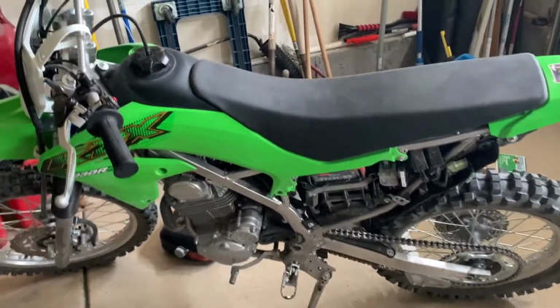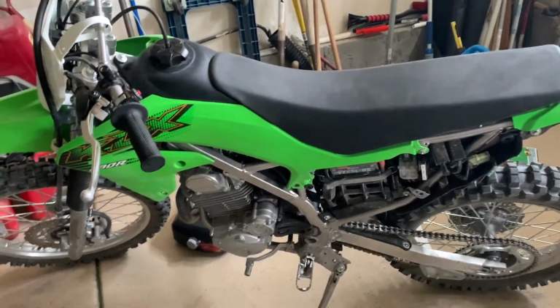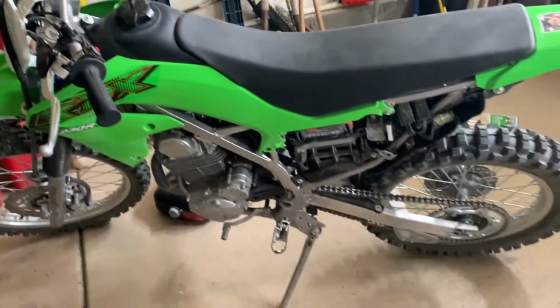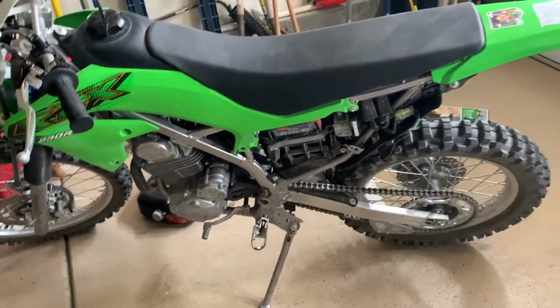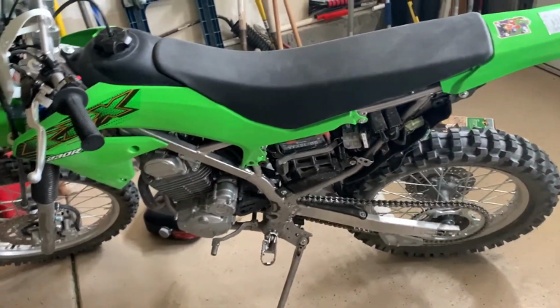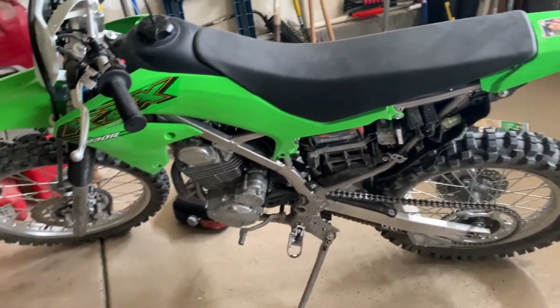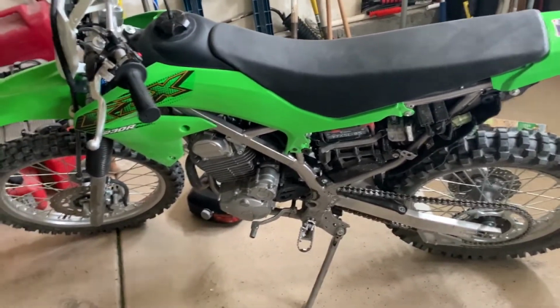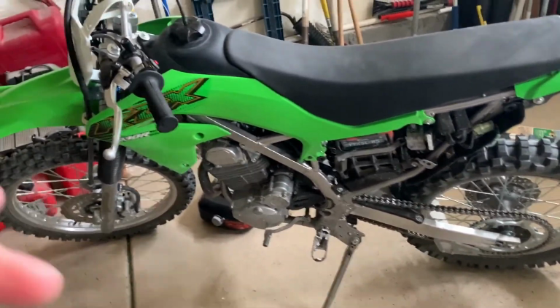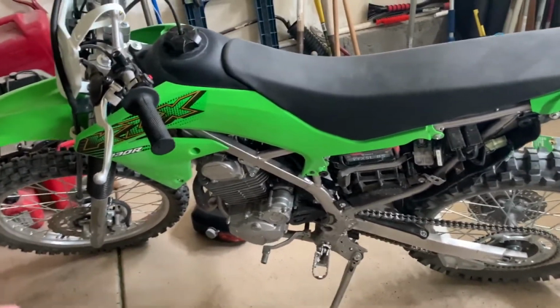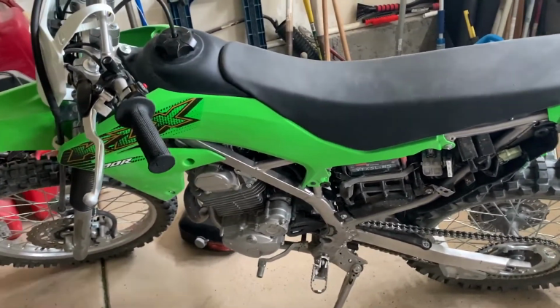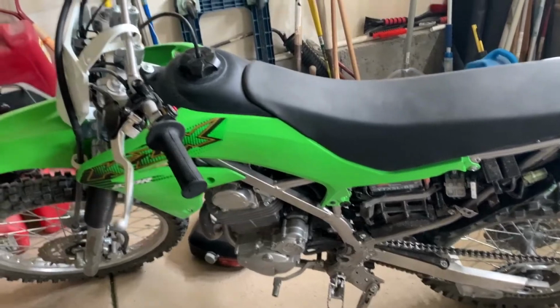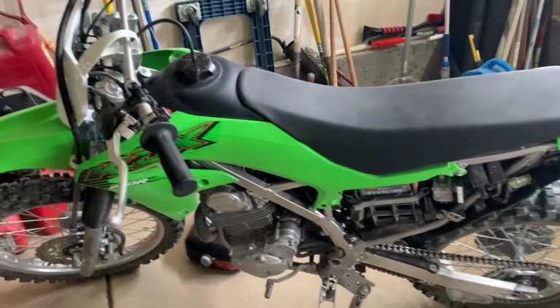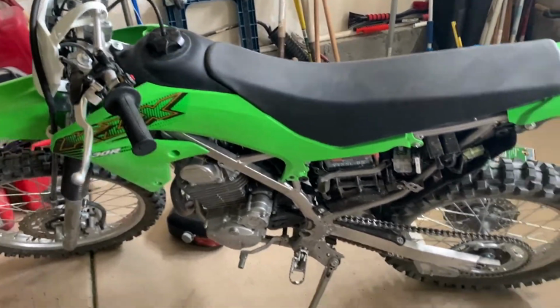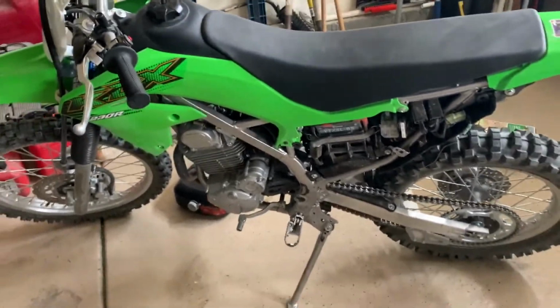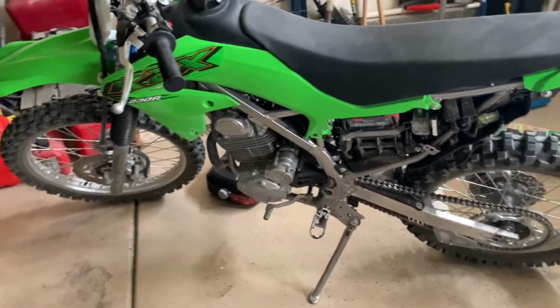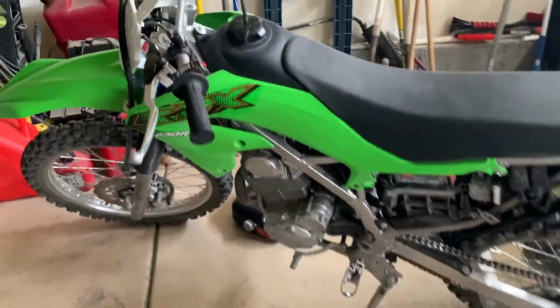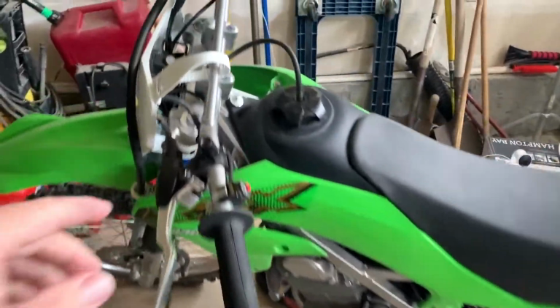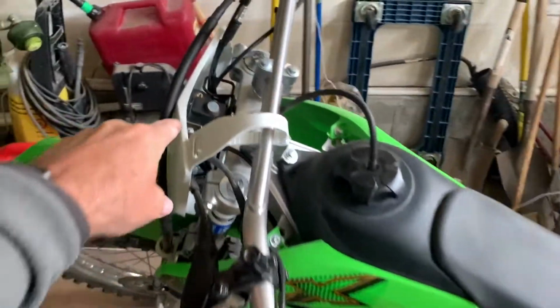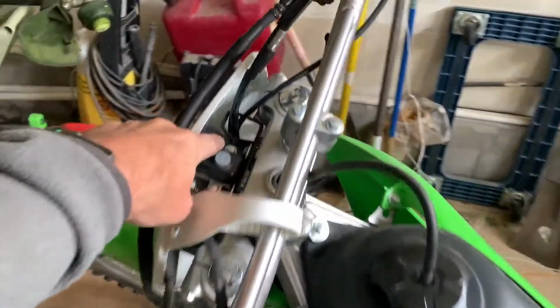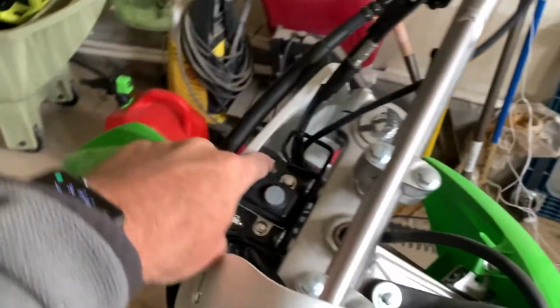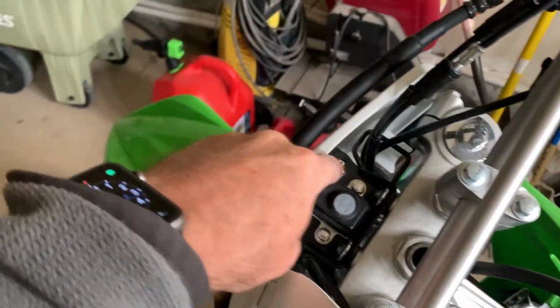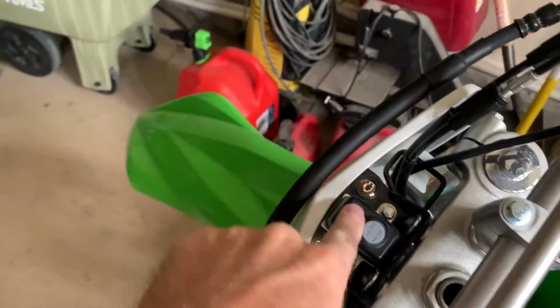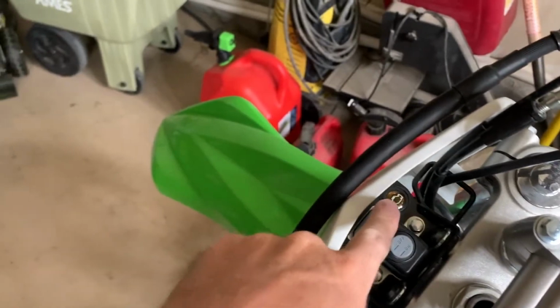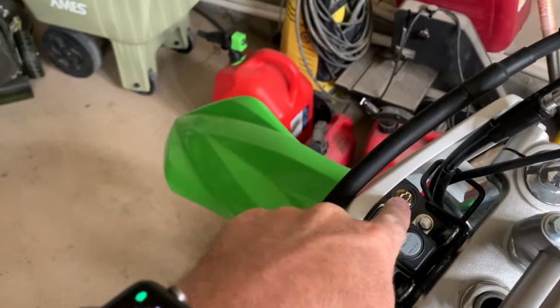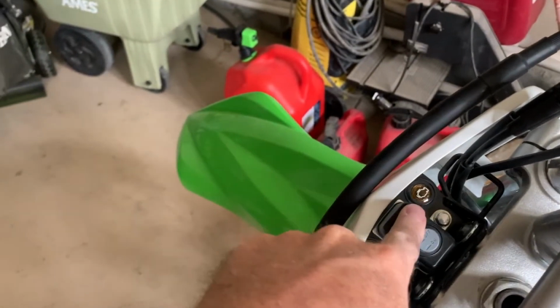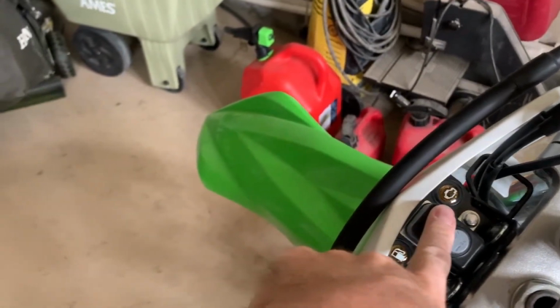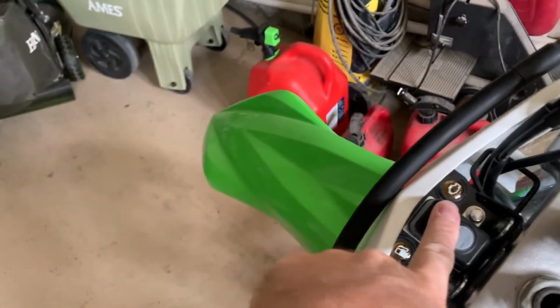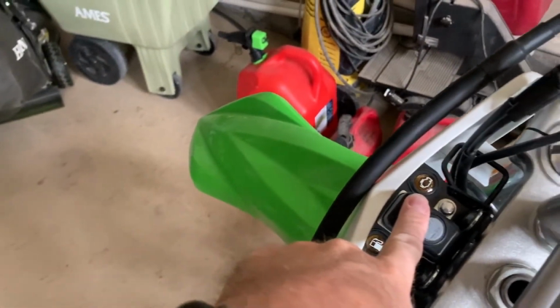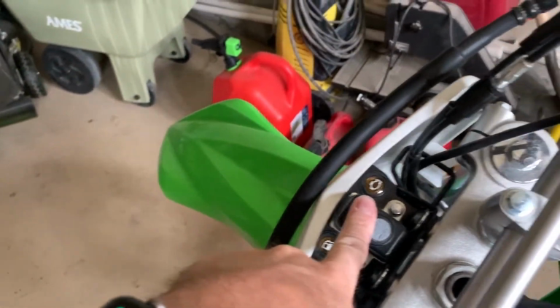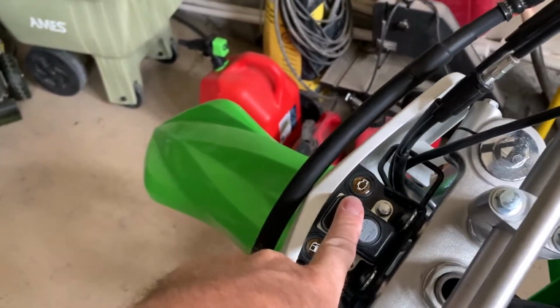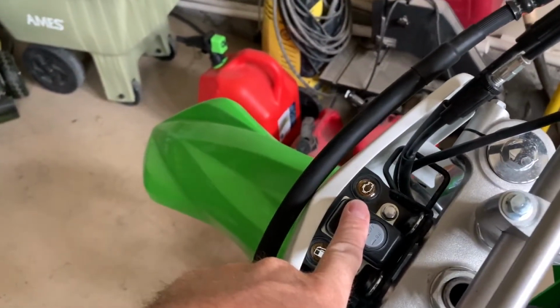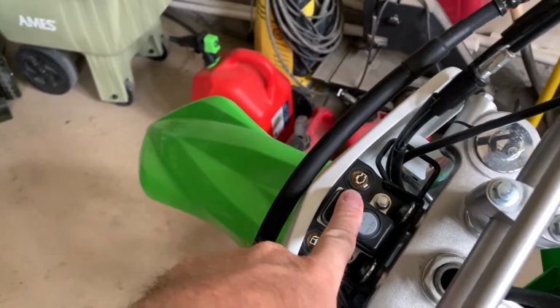We noticed on a ride the other day that the check engine light came on and it would not turn off. The check engine light is over here — when you turn the bike on, it turns yellow and stays yellow. It doesn't turn off and it doesn't give you any kind of code indication.